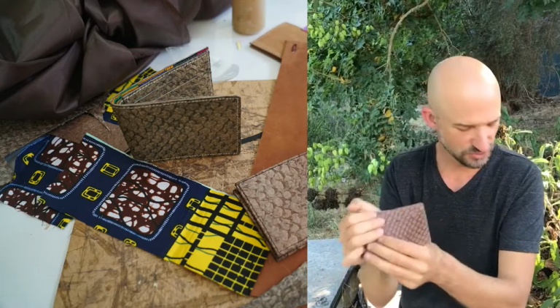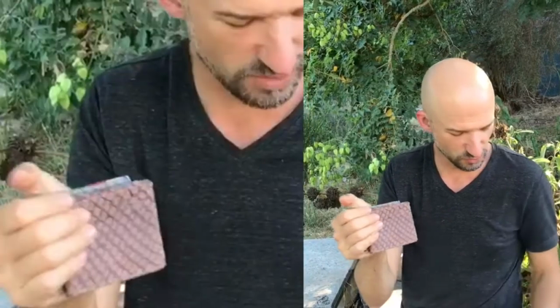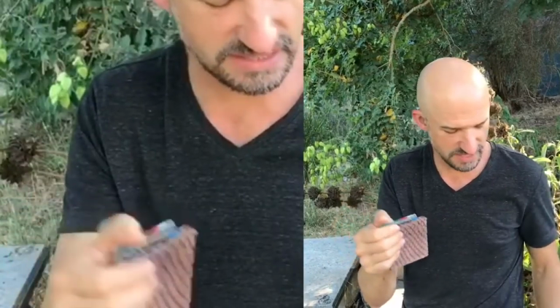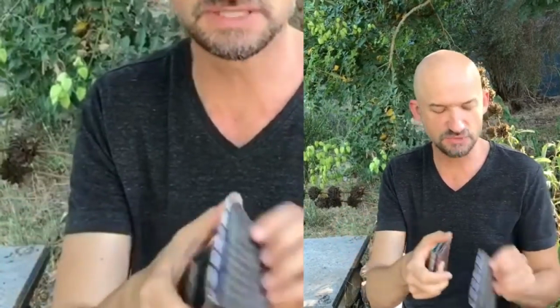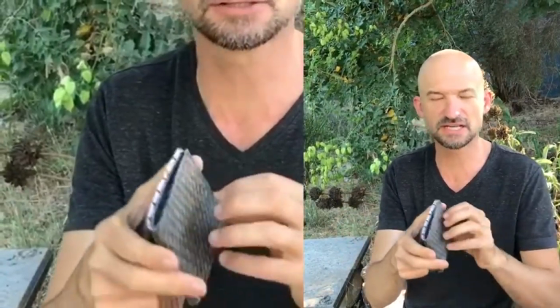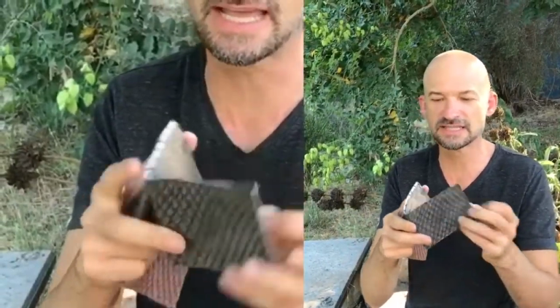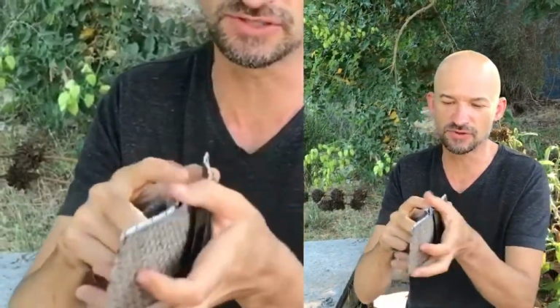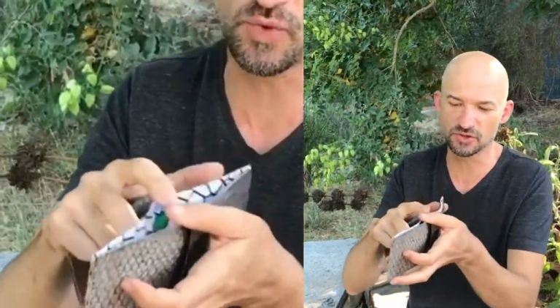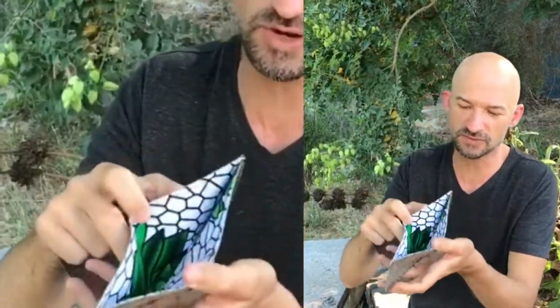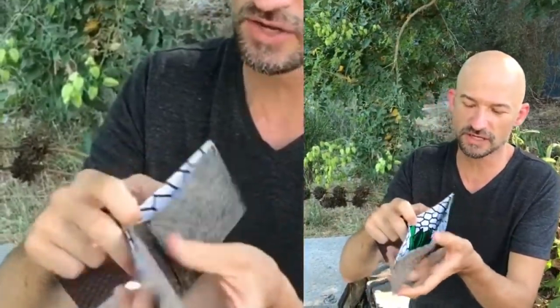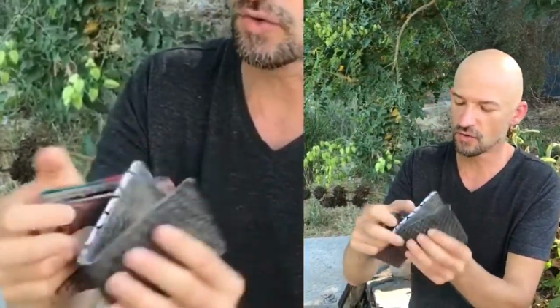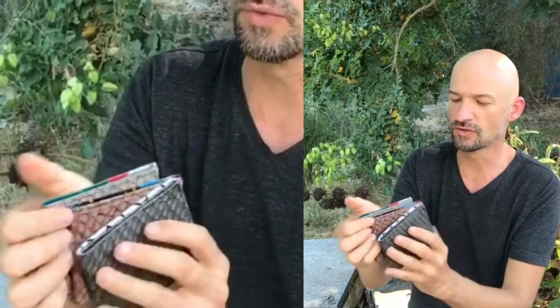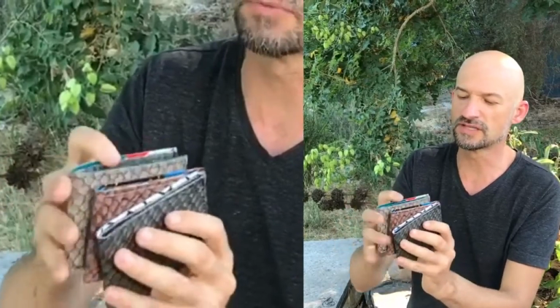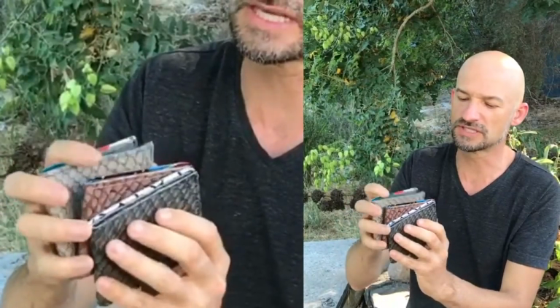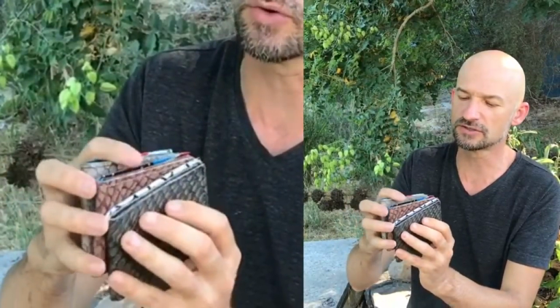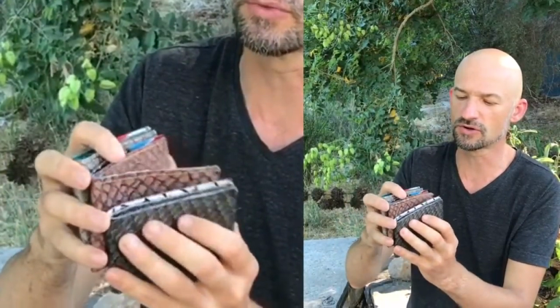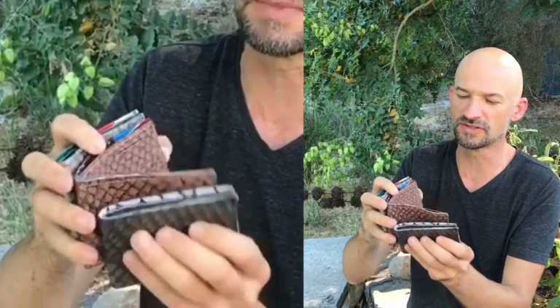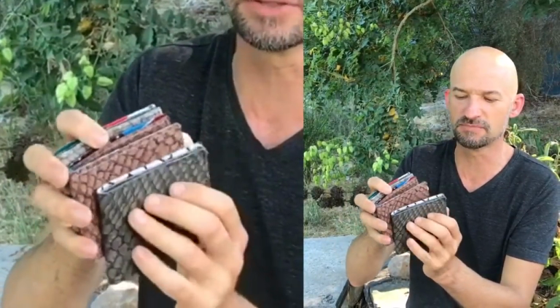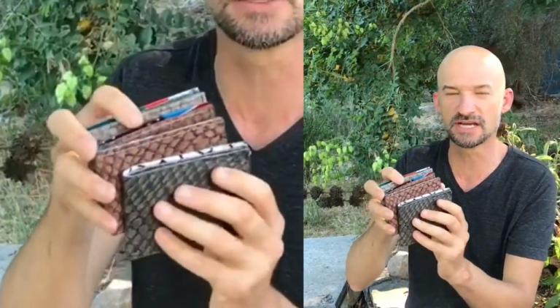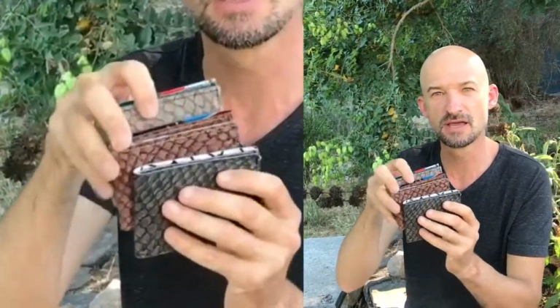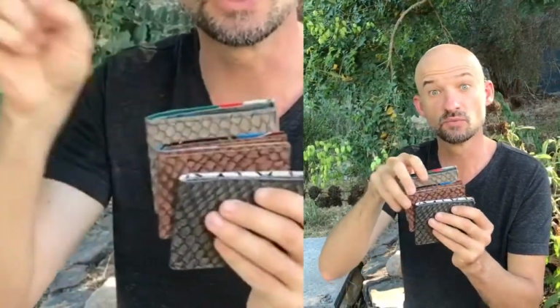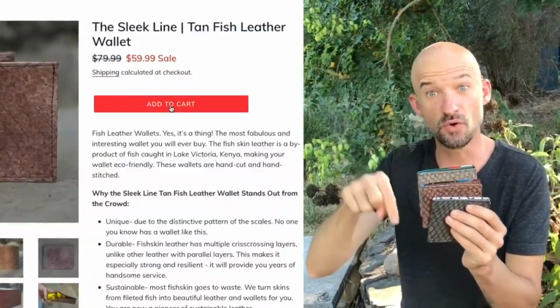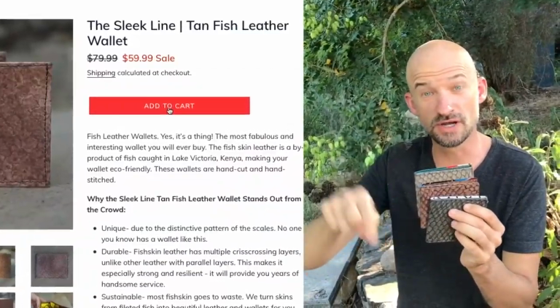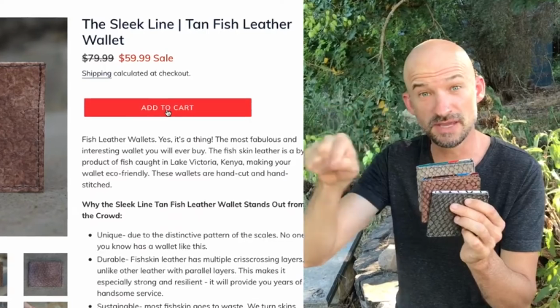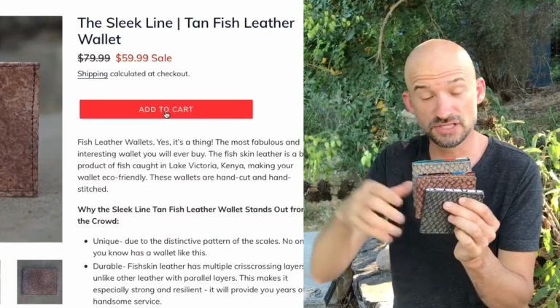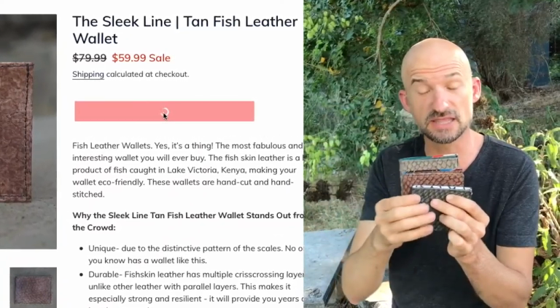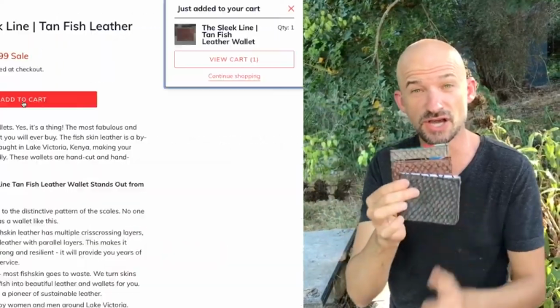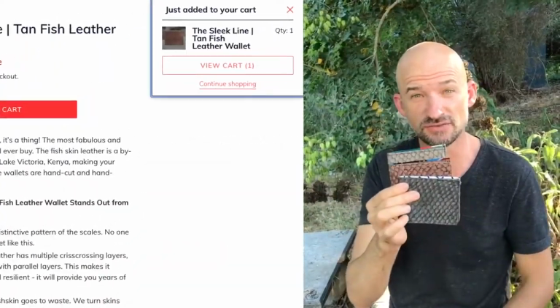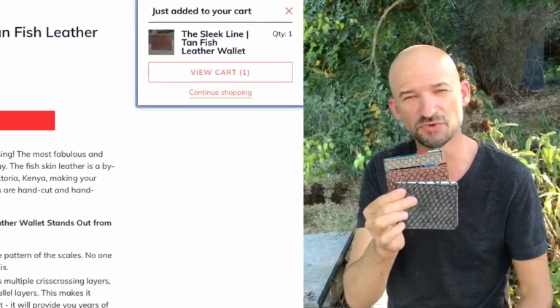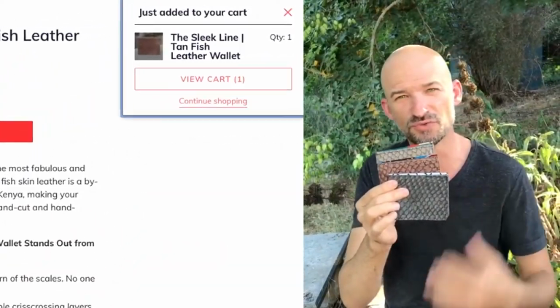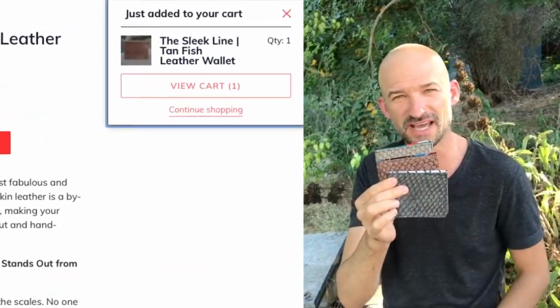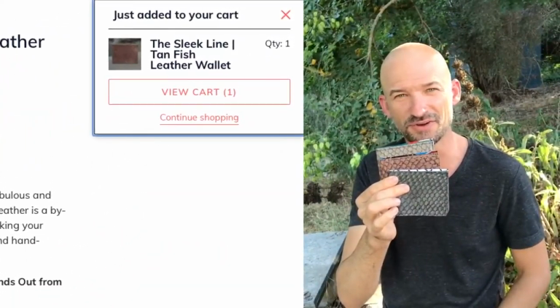So if there's one of these that you particularly like — whether it's the white one, the one that's more teal, or the one that's multicolored — when you order one, make sure to say that you saw it in this video and we'll hold that aside for you.